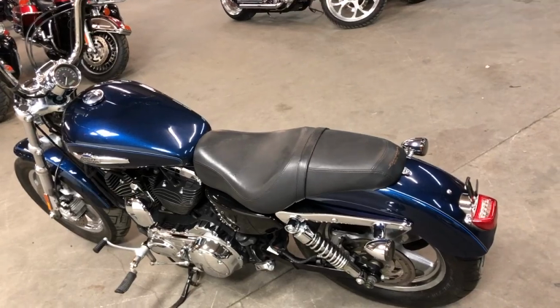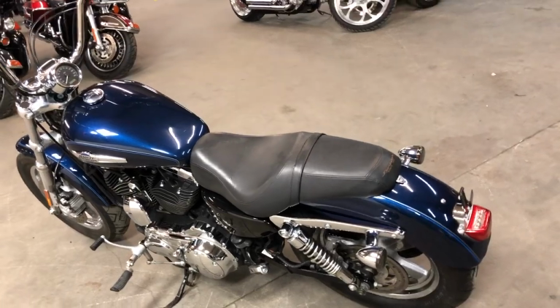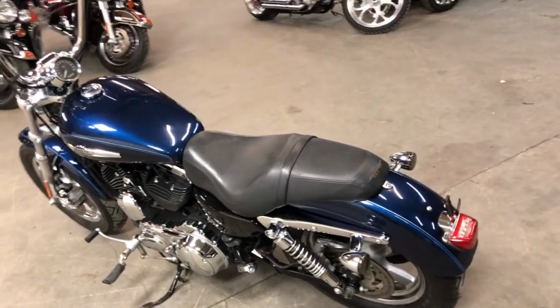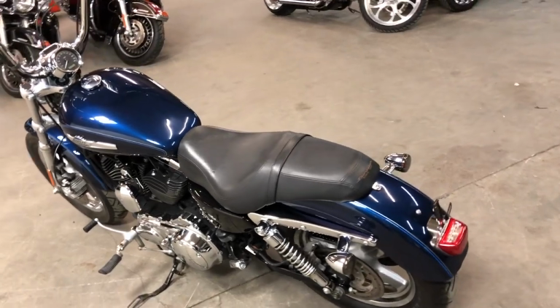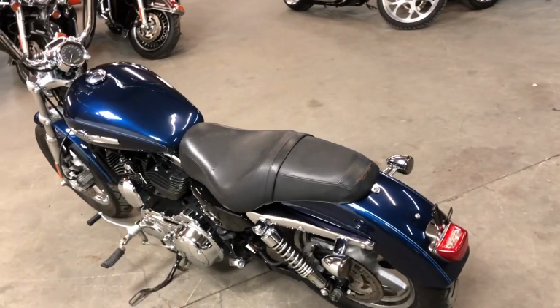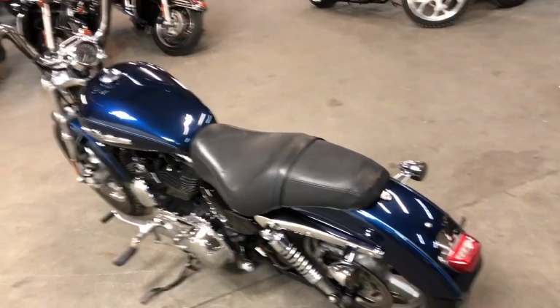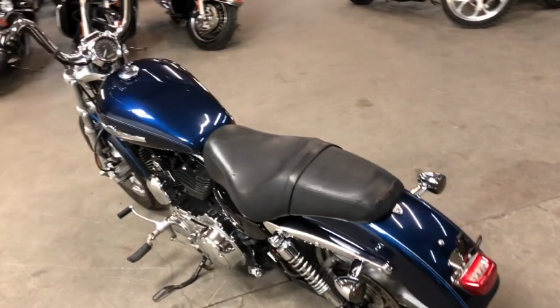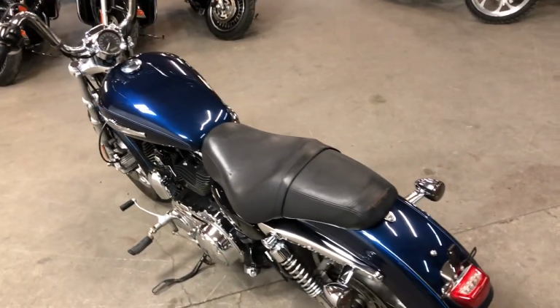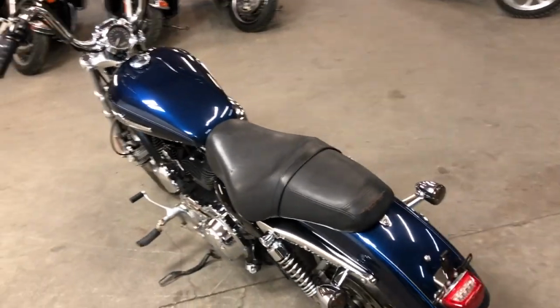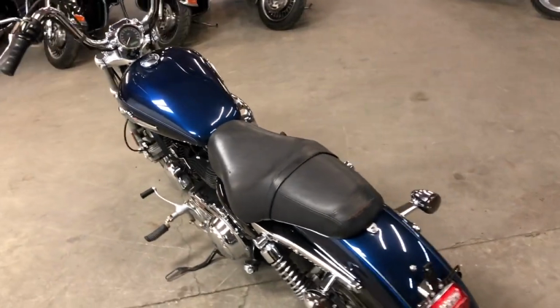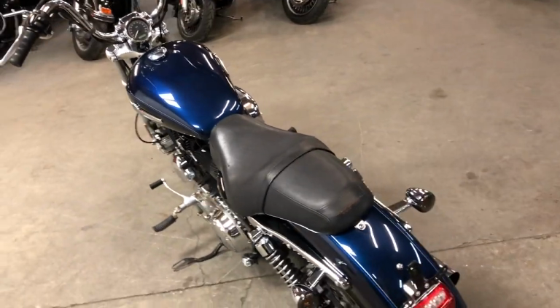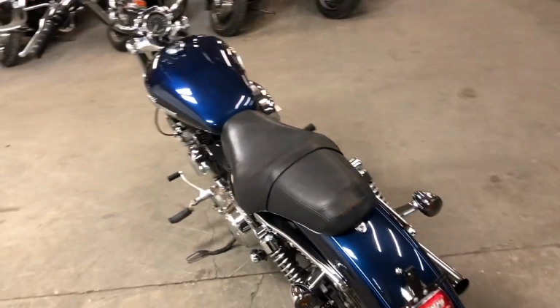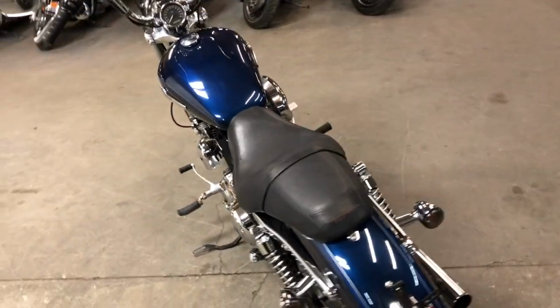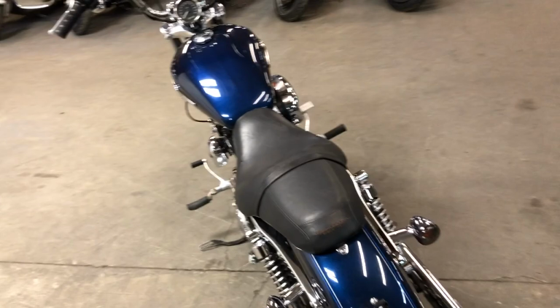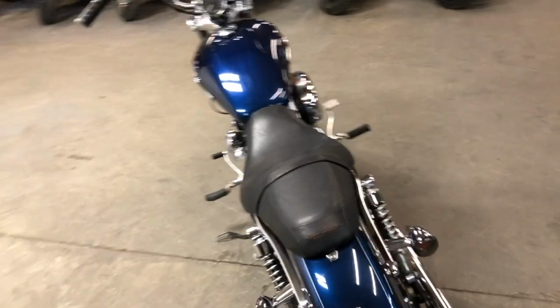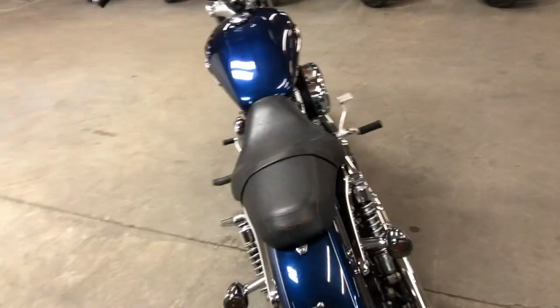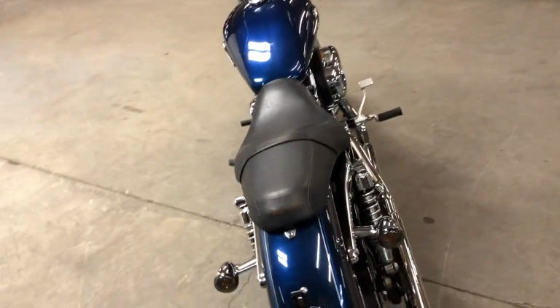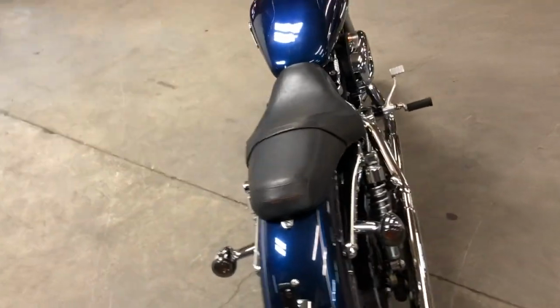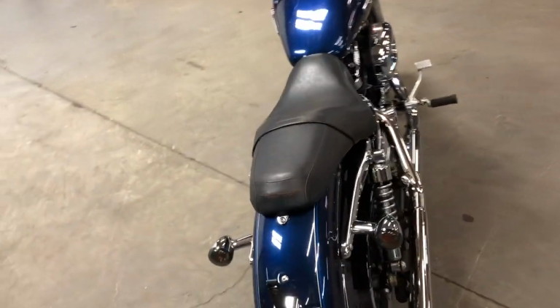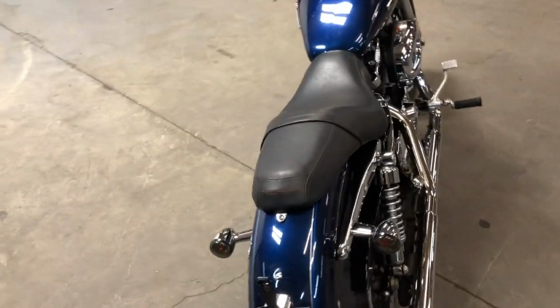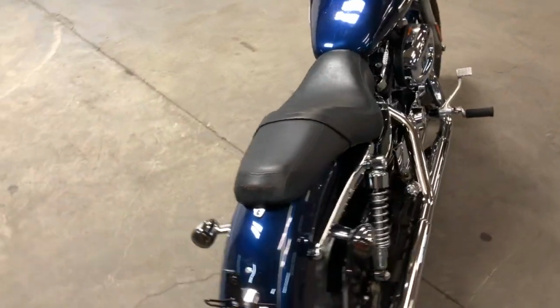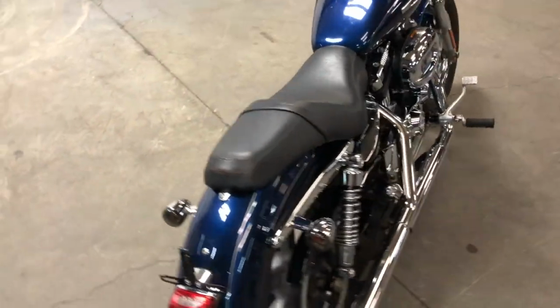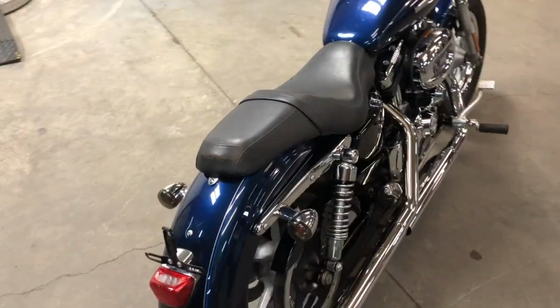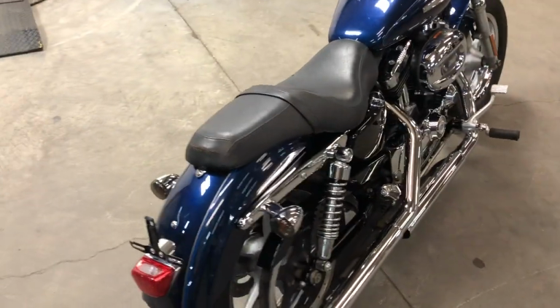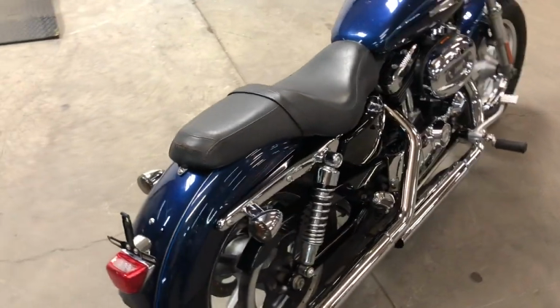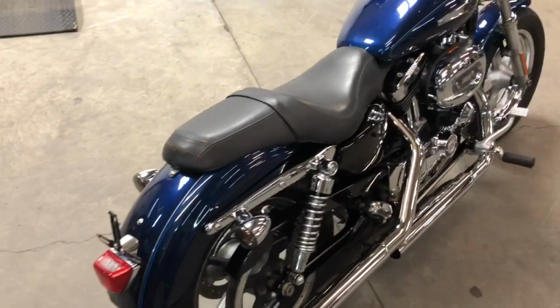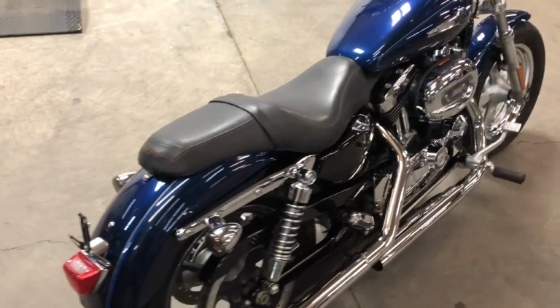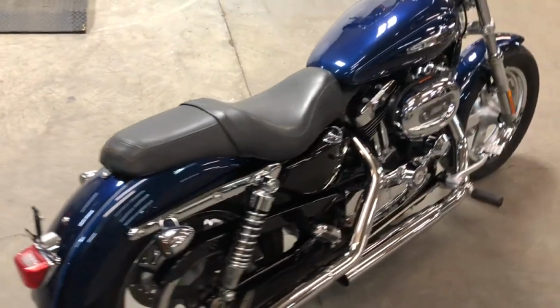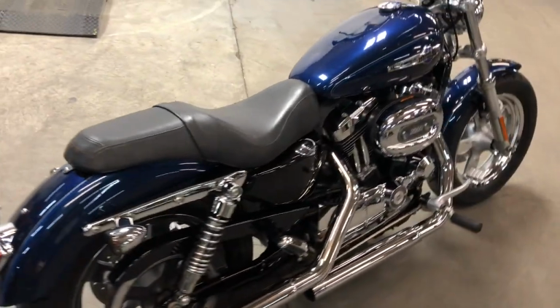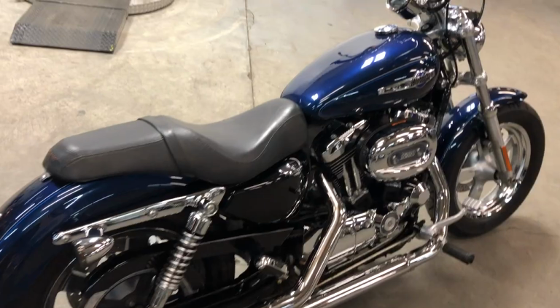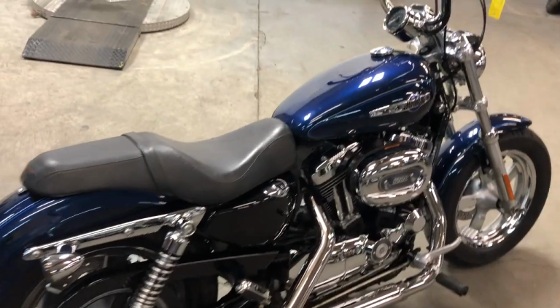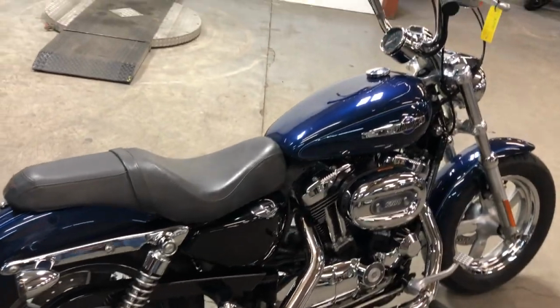Hey guys, Proof of Powersports.com here doing some videos of stuff that just came into their showroom. Check this one out: 2012 Sportster 1200 for sale. This one's in the big blue pearl metallic paint.